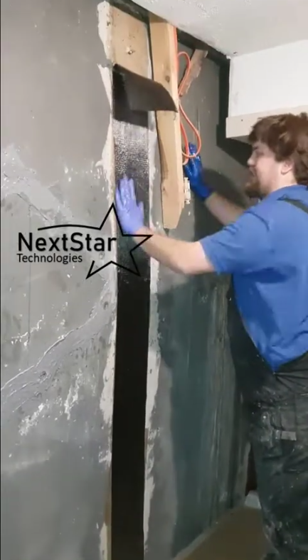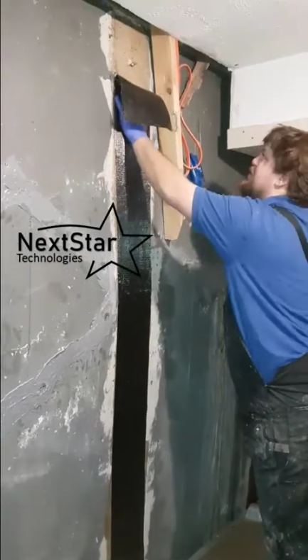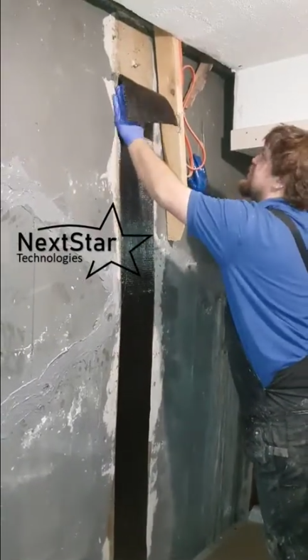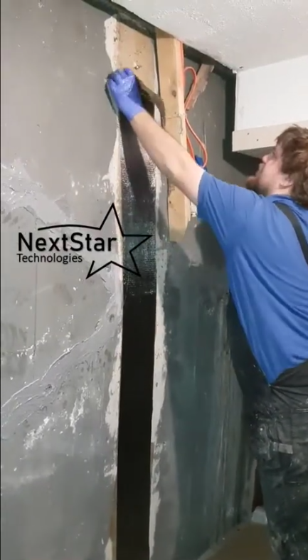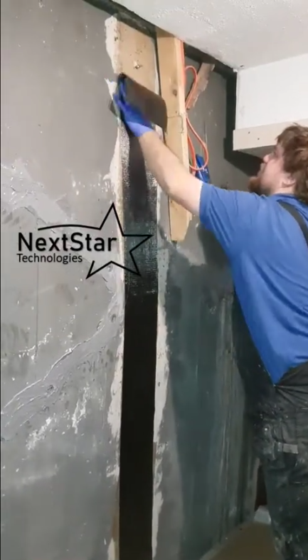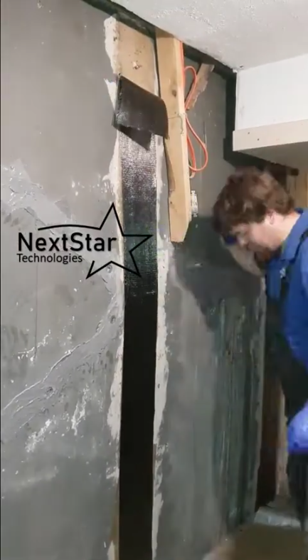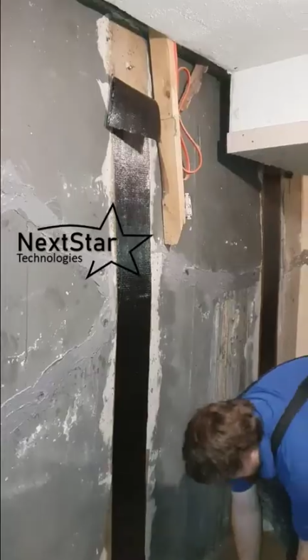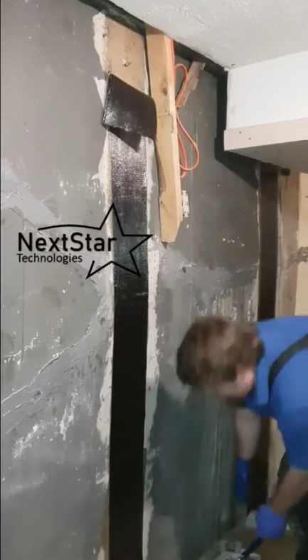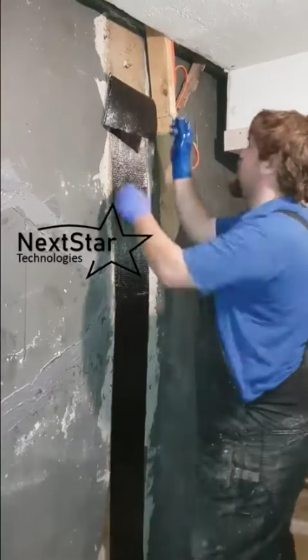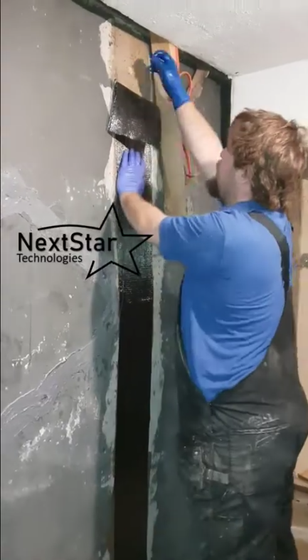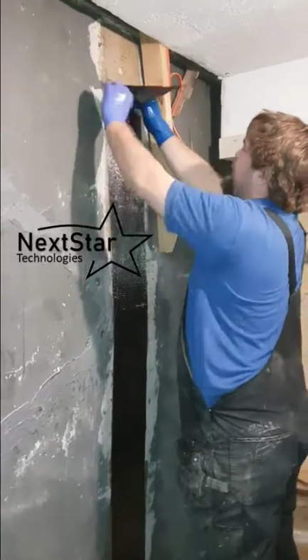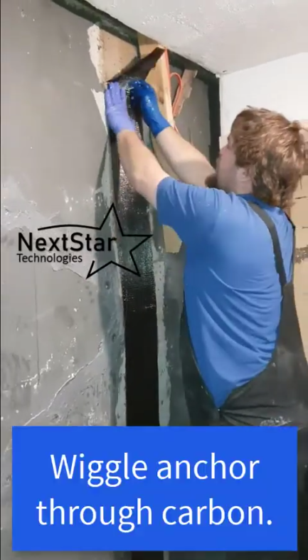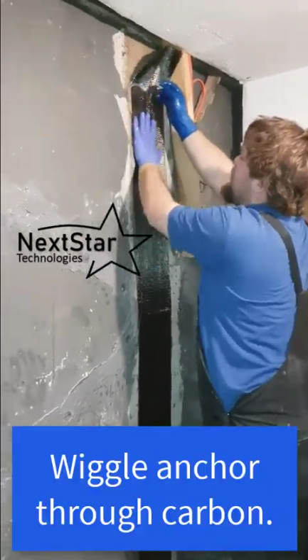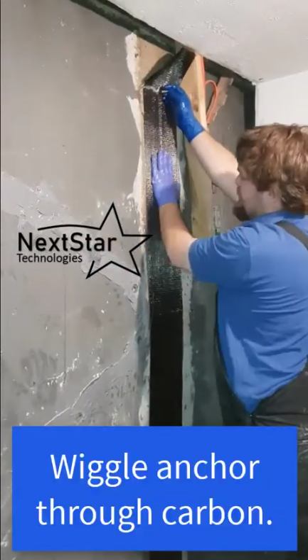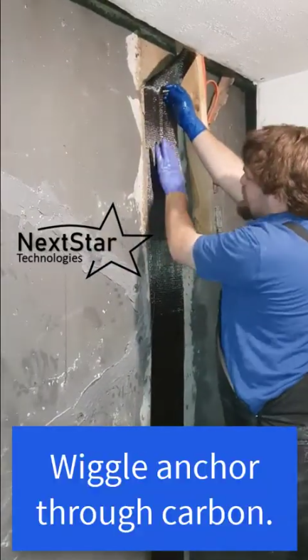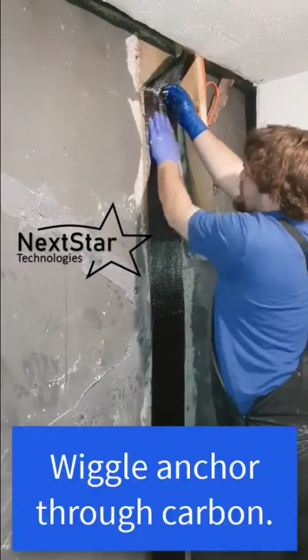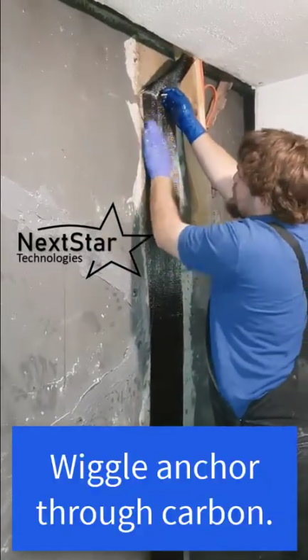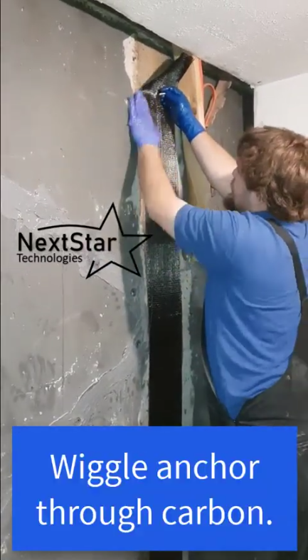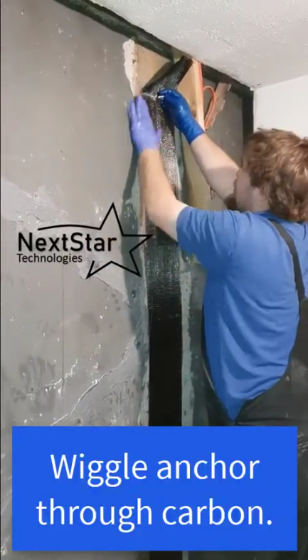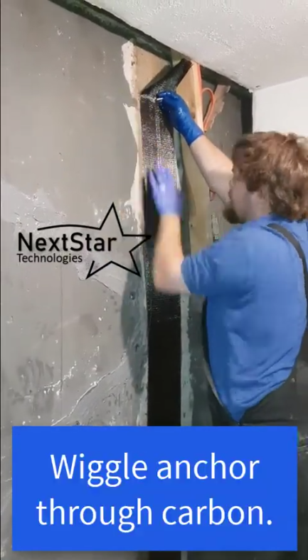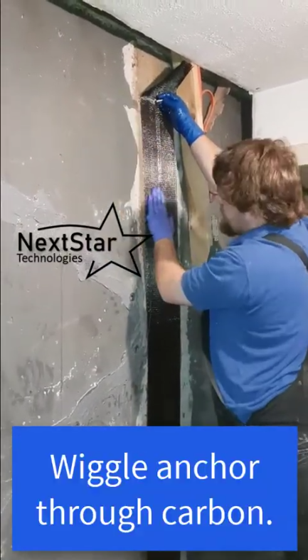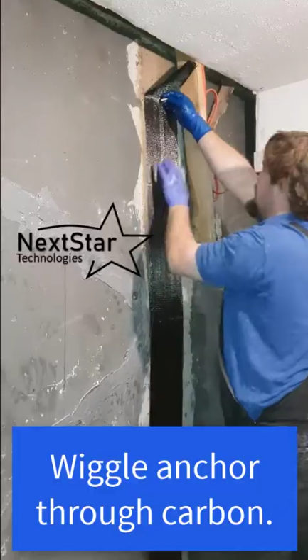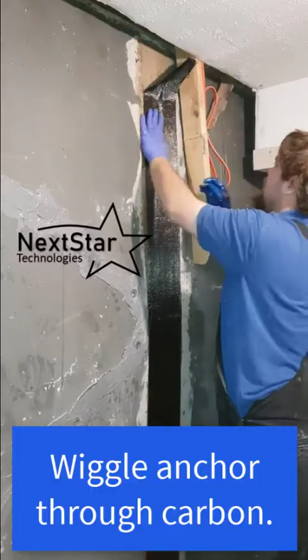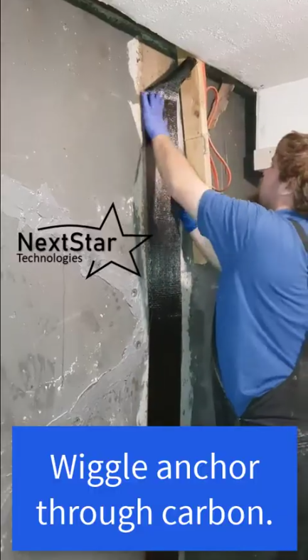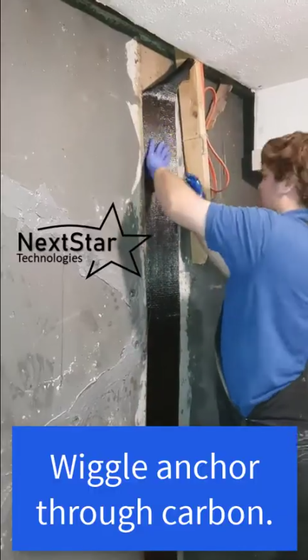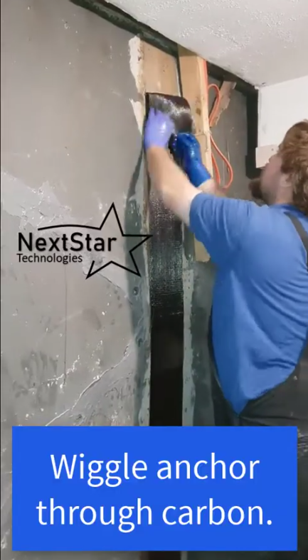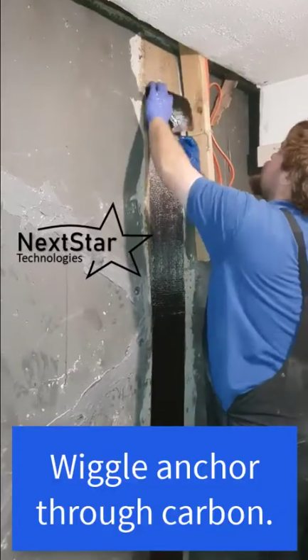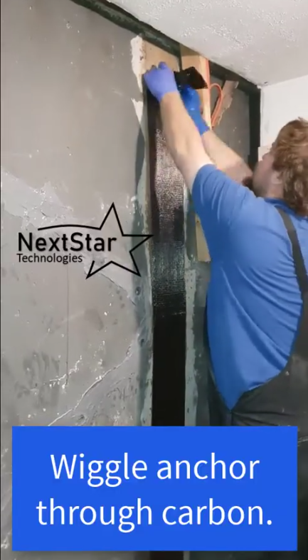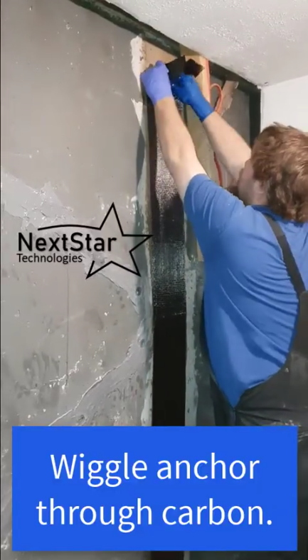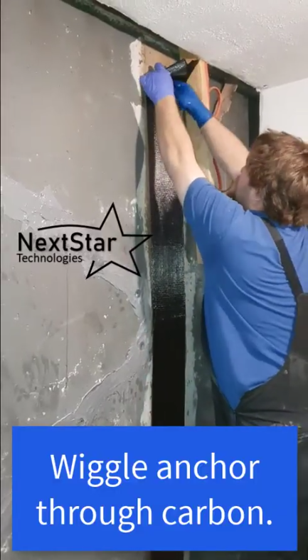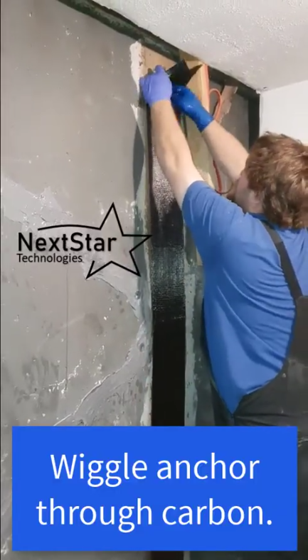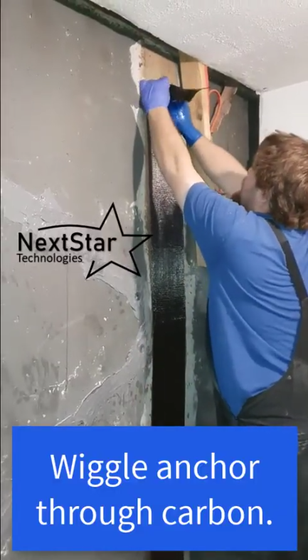It's important to saturate completely through — any dry spots and you're losing strength. Some competitors apply via tube sets and end up with dry spots all over, basically wasting half the carbon fiber's strength.